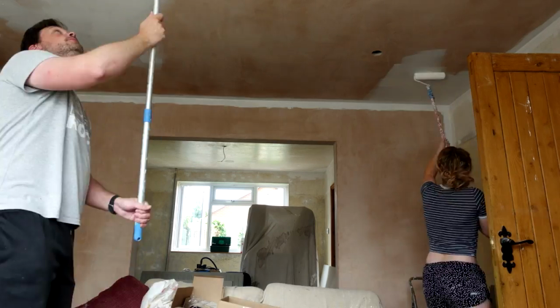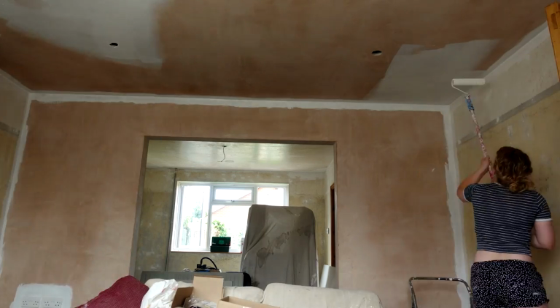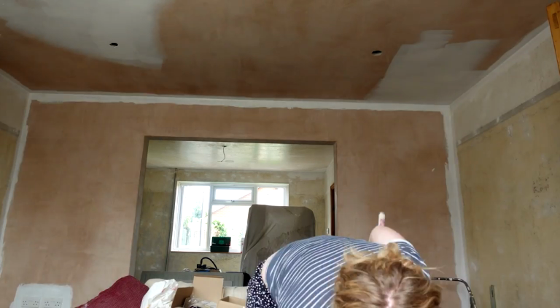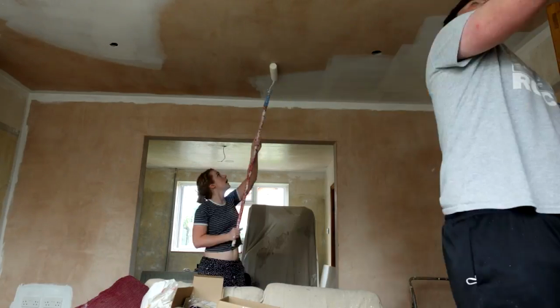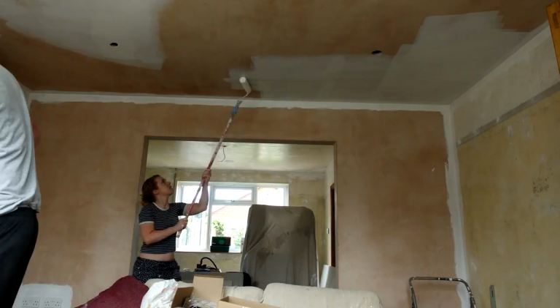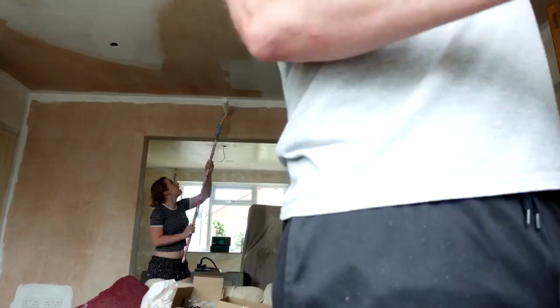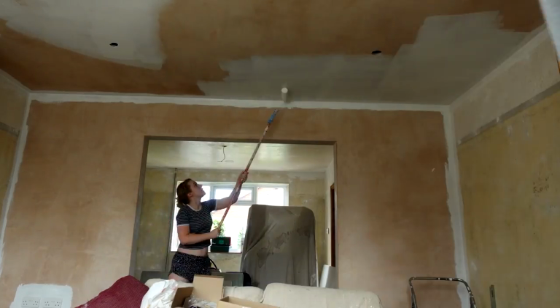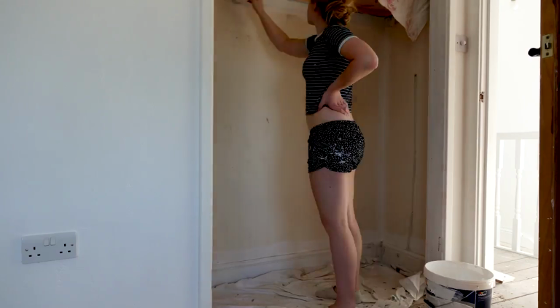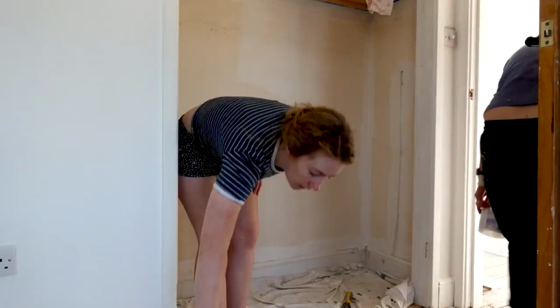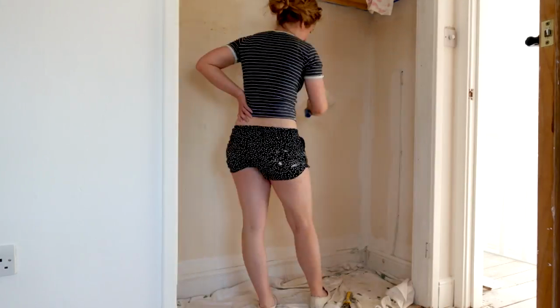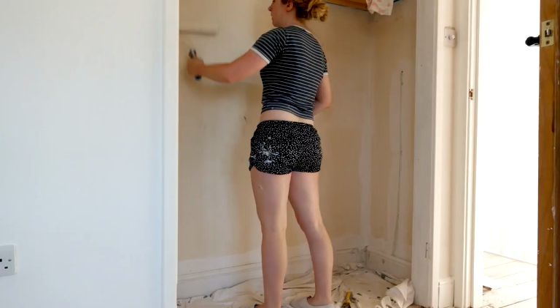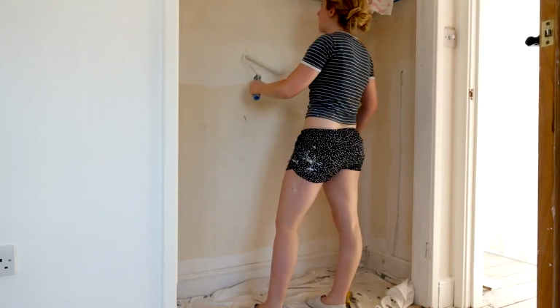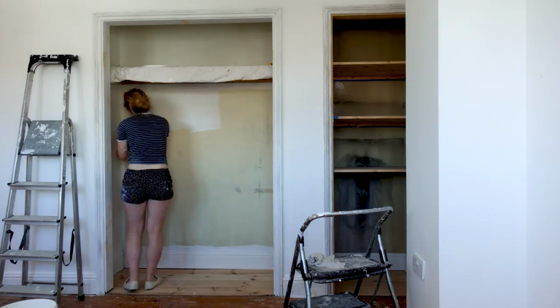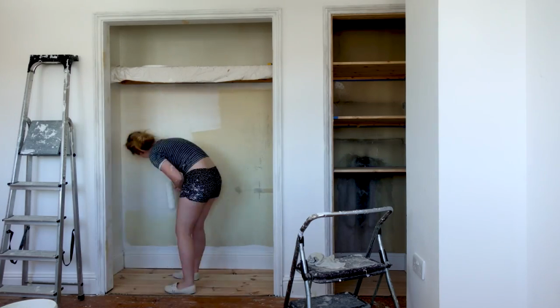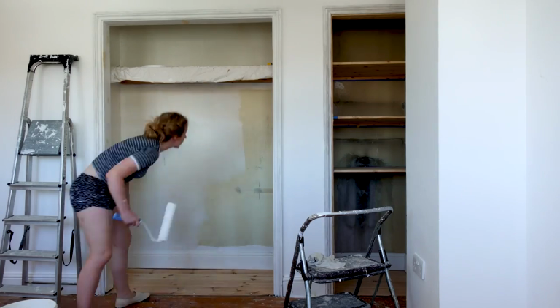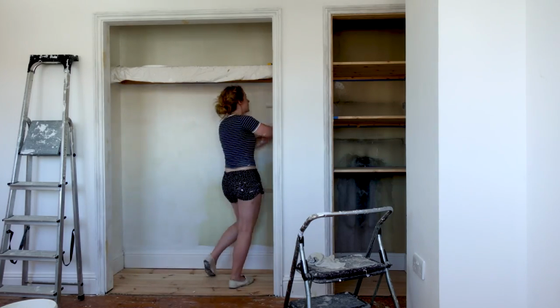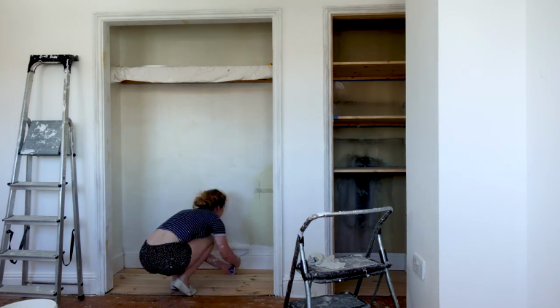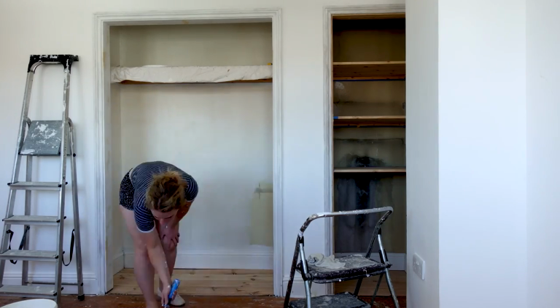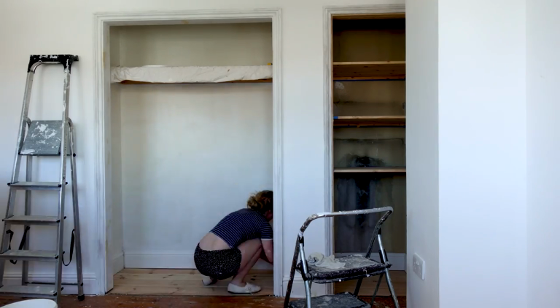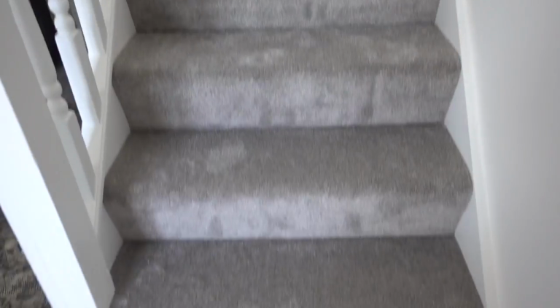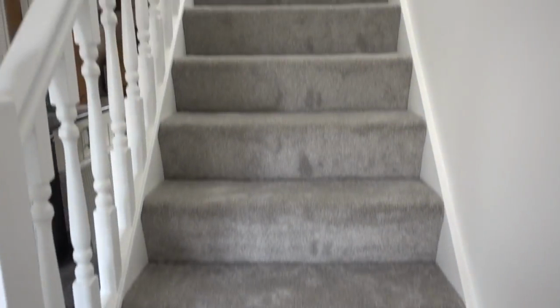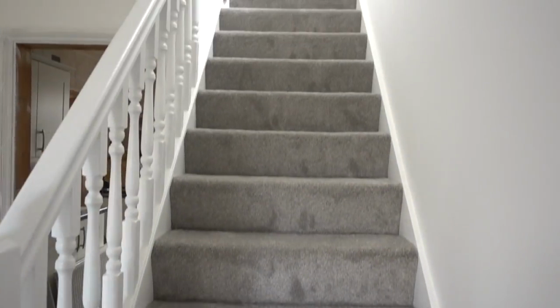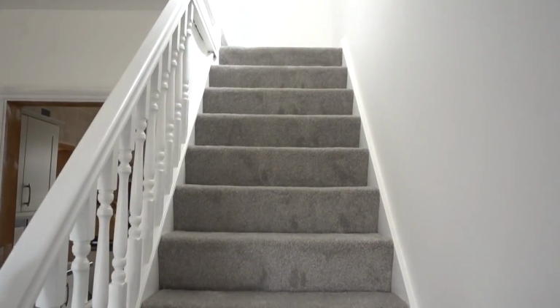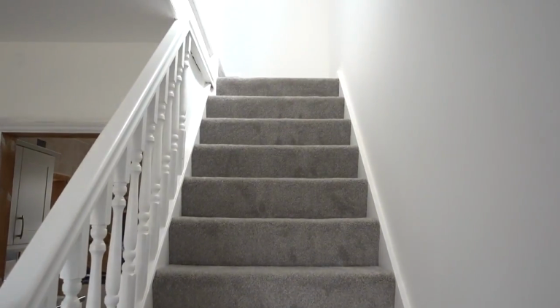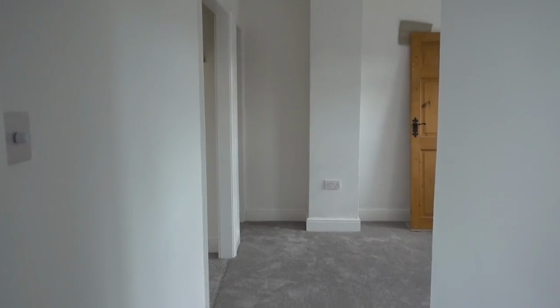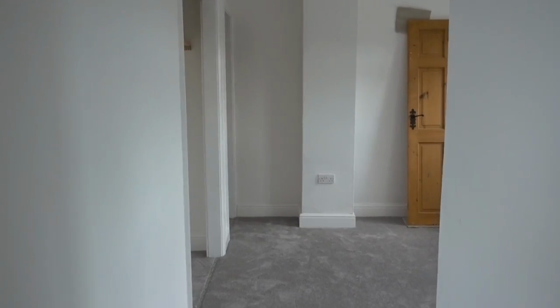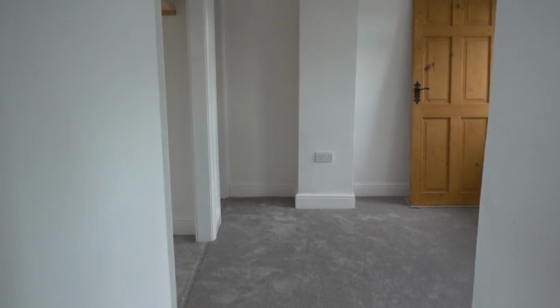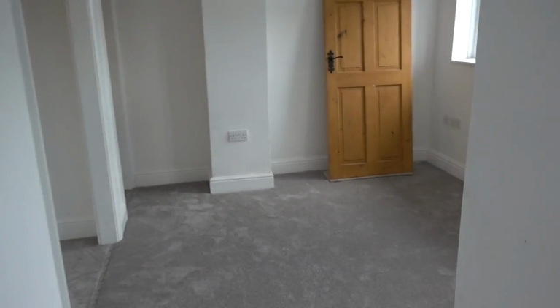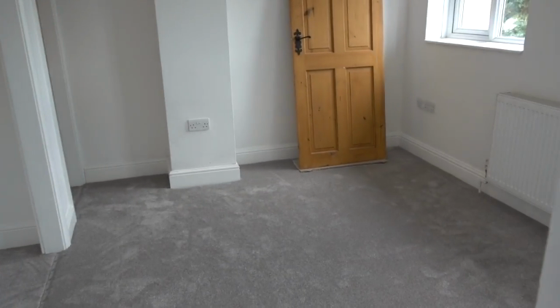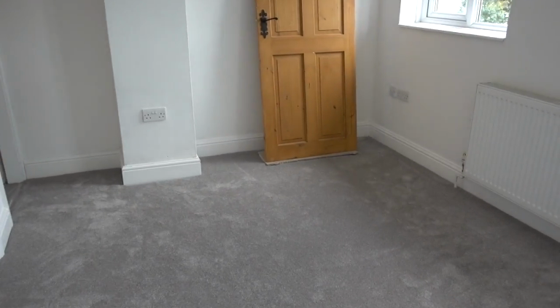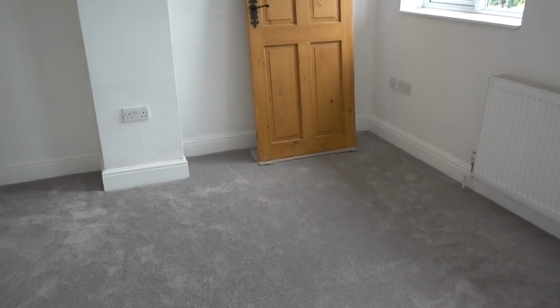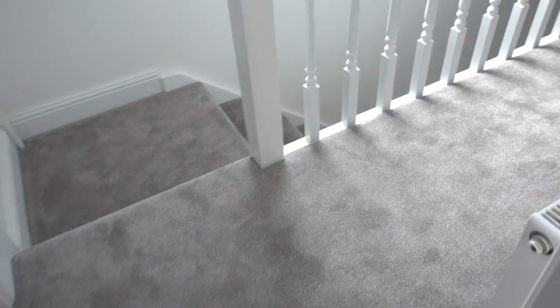Anyway, back to more painting and more painting. Once we finished painting everything upstairs we had the carpet laid, which really transformed the upstairs, and all of our never-ending hard work was beginning to pay off.